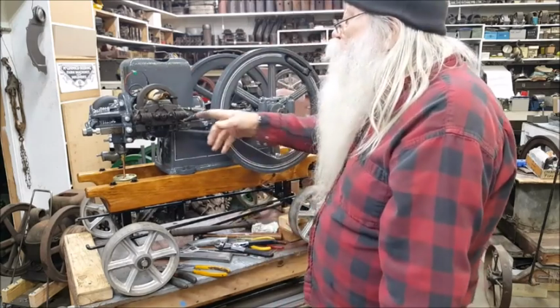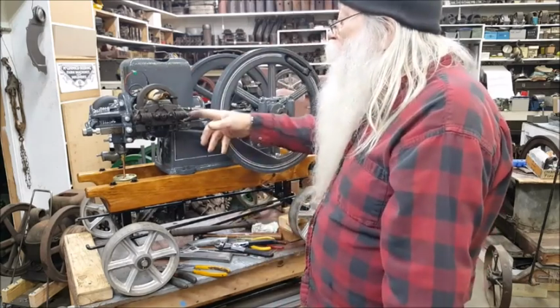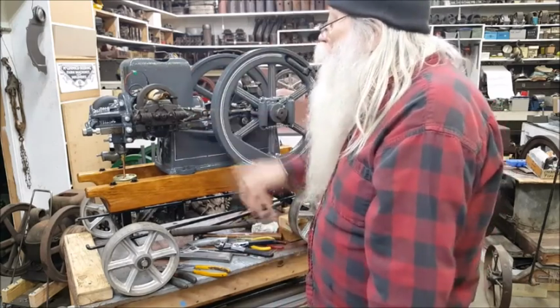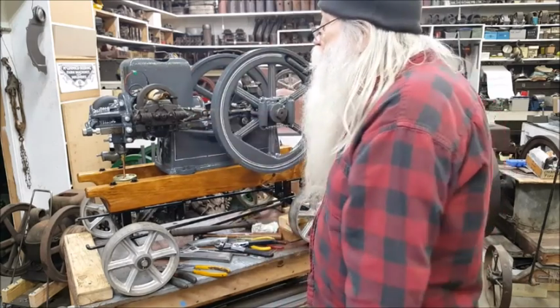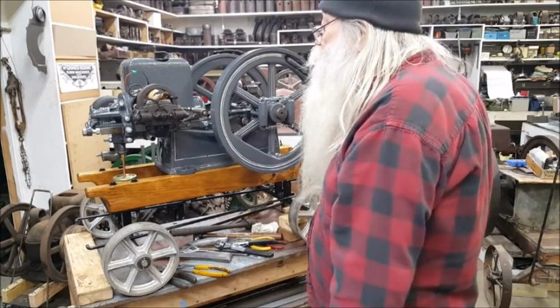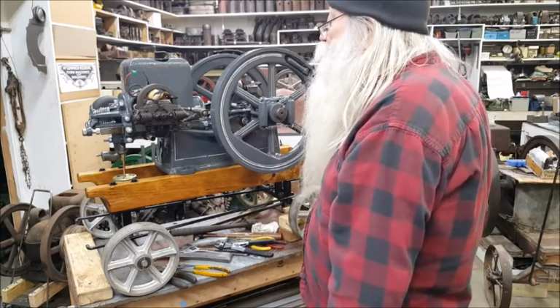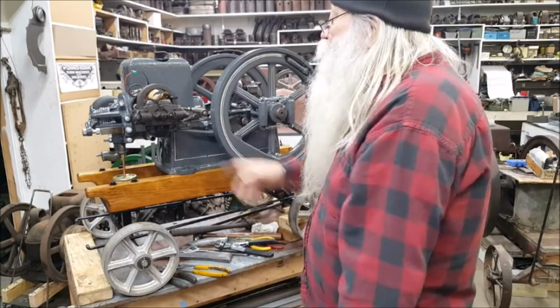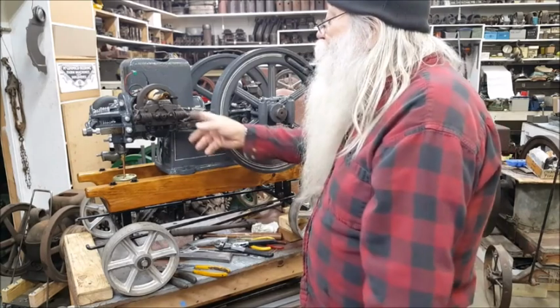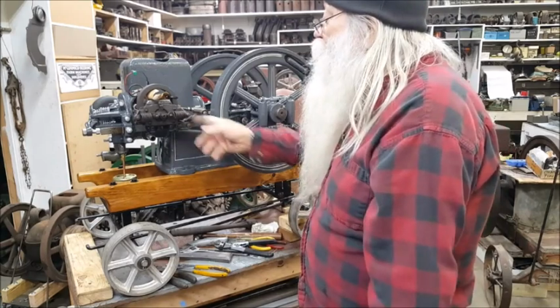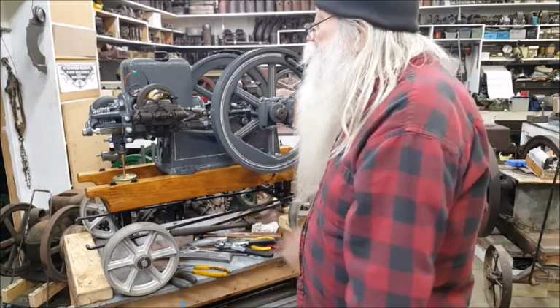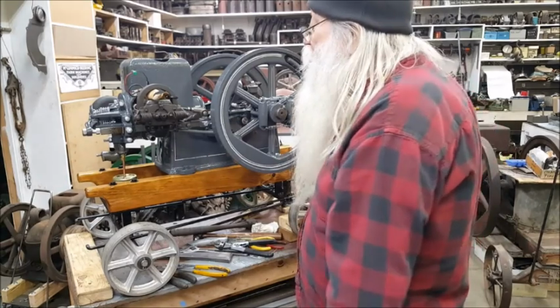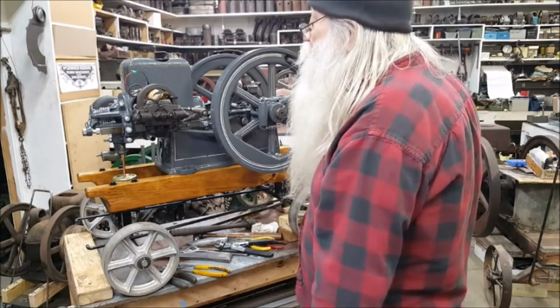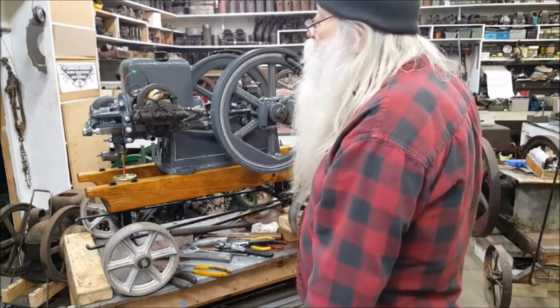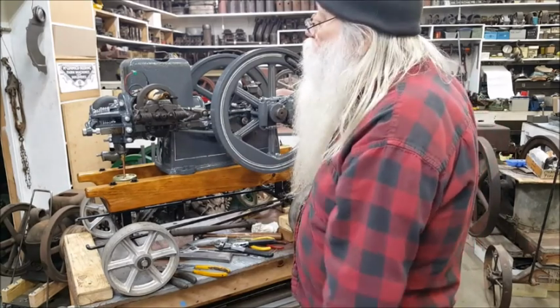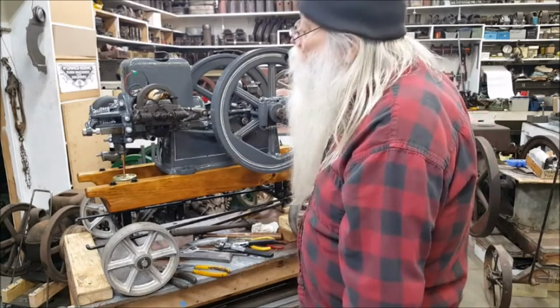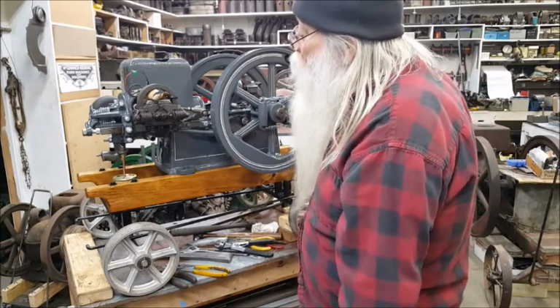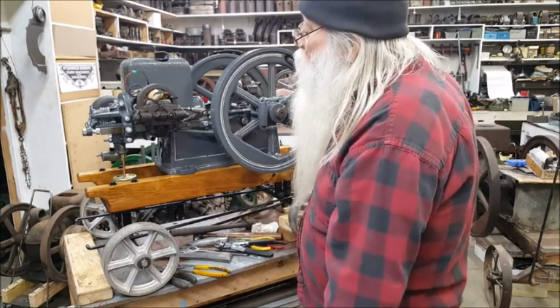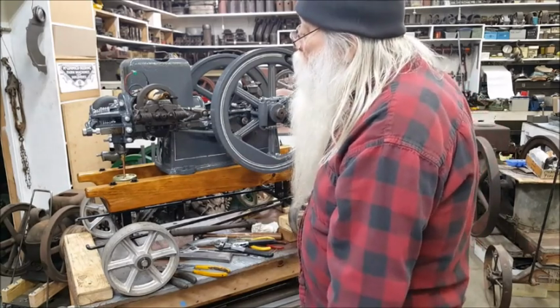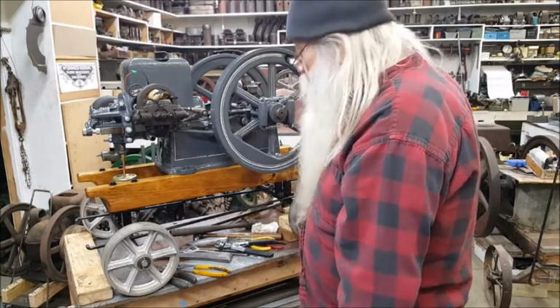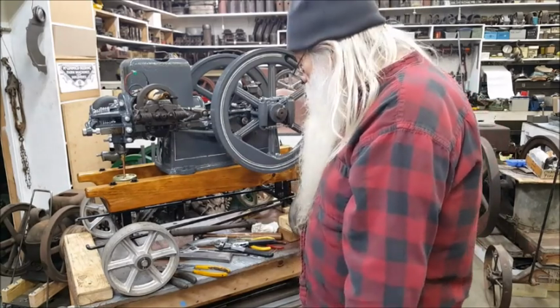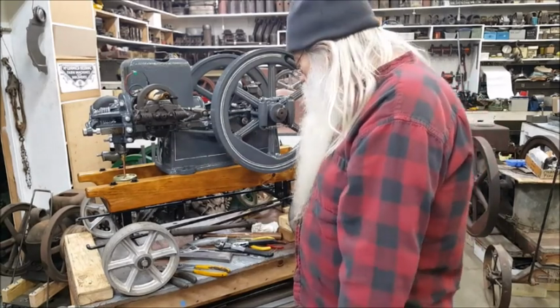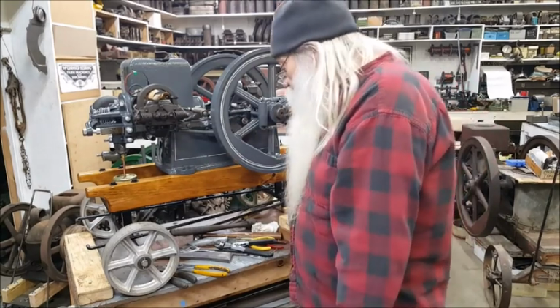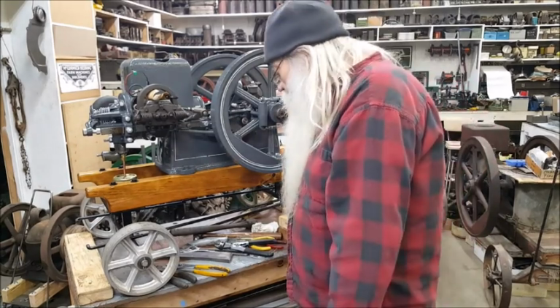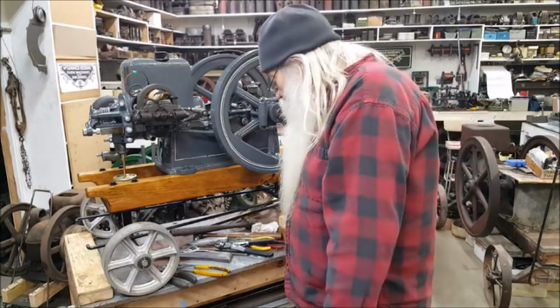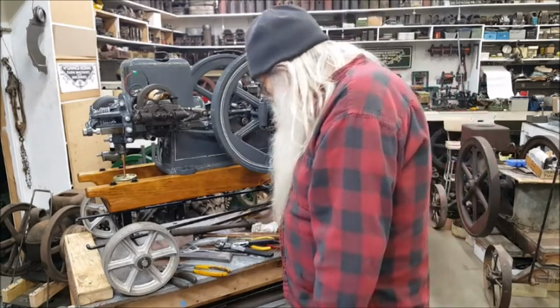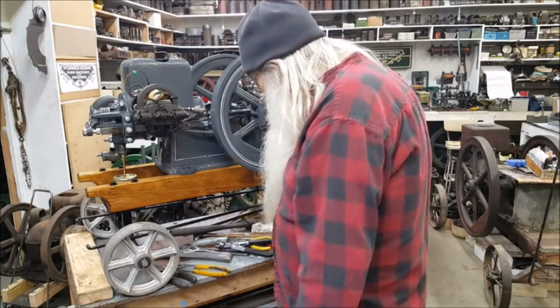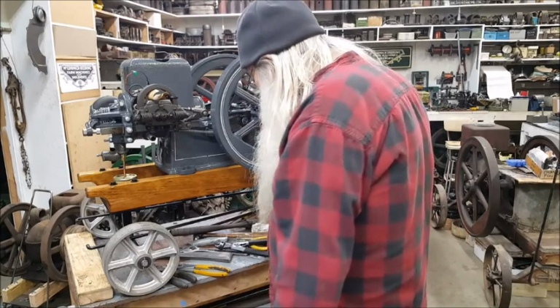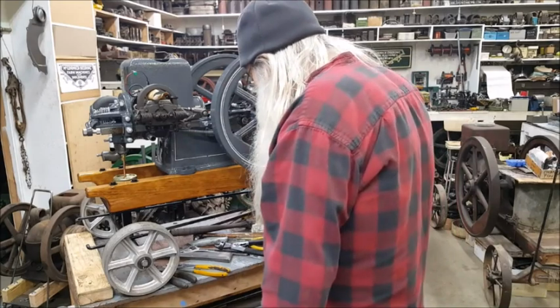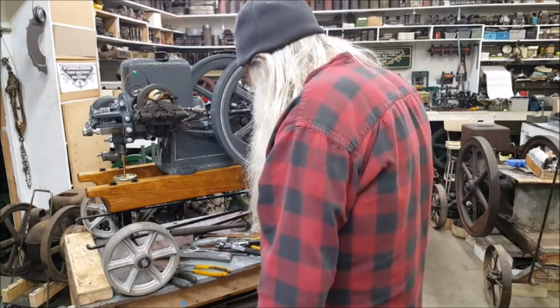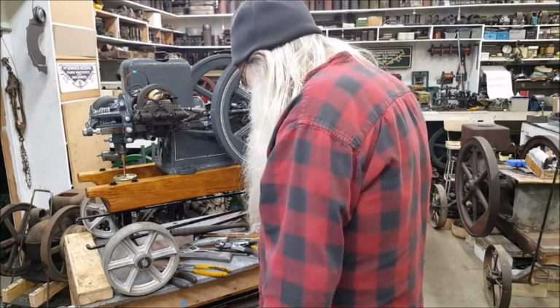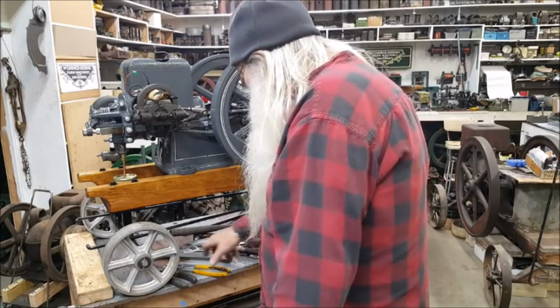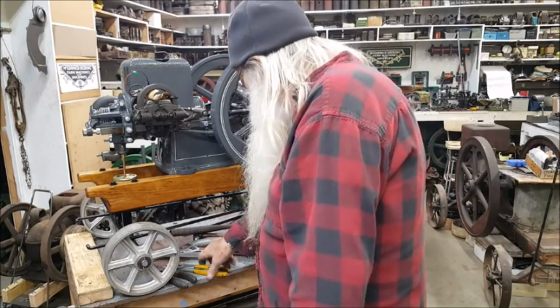That's a Webster M size. It doesn't have hardly any magnetism on it at all.